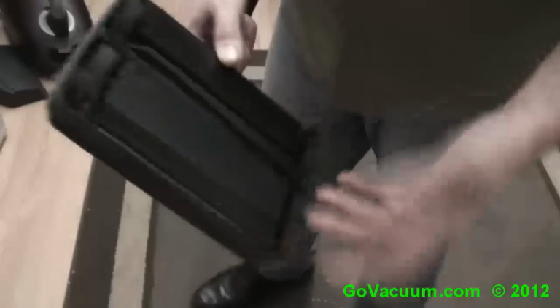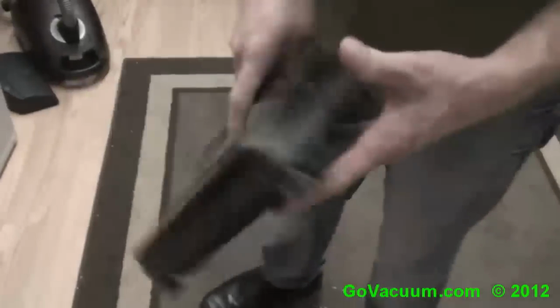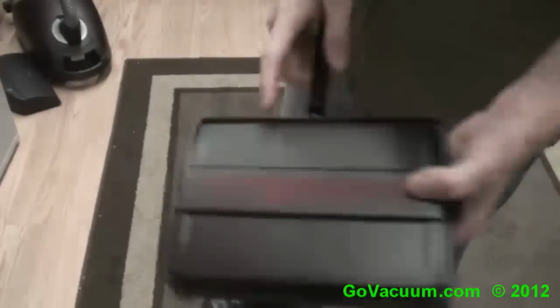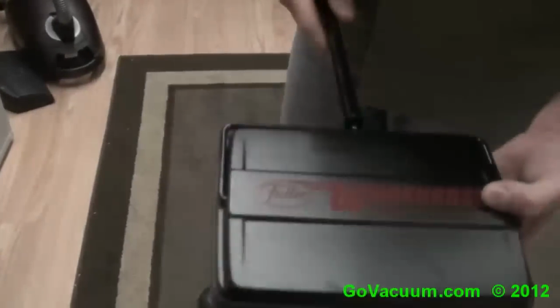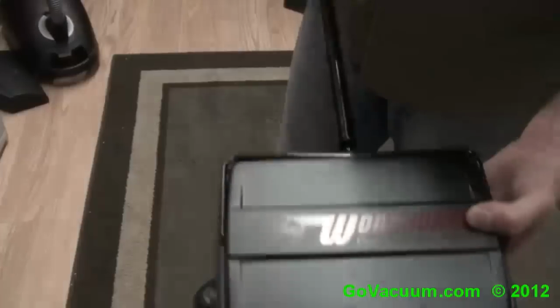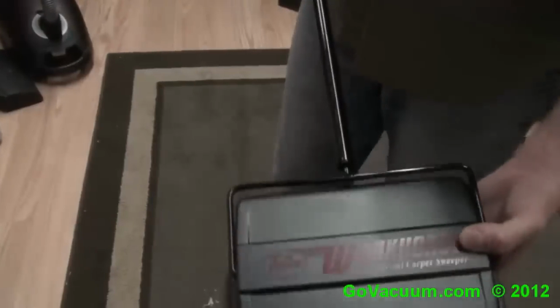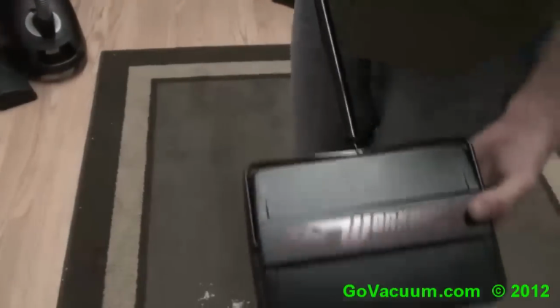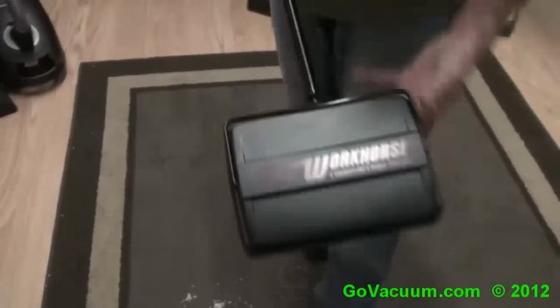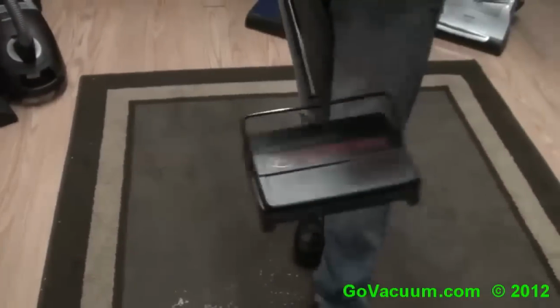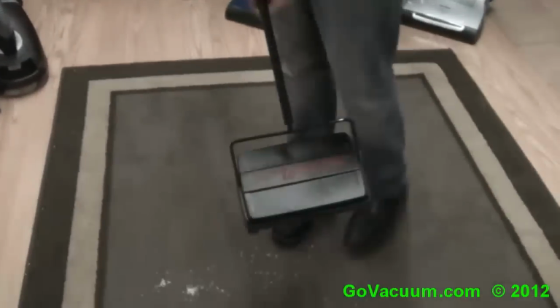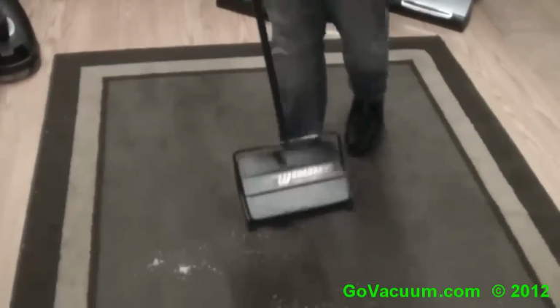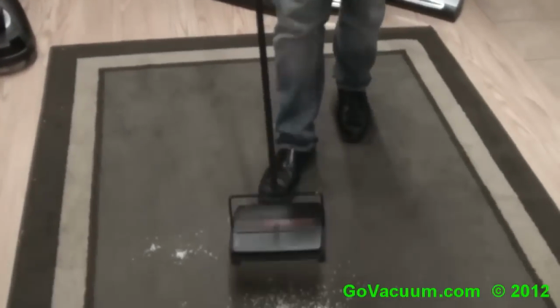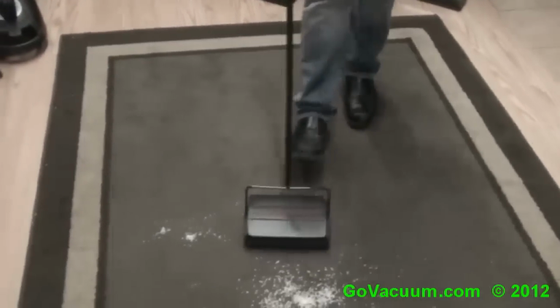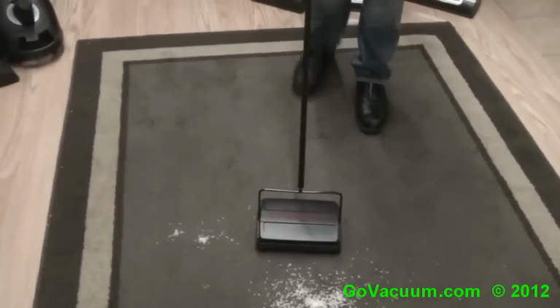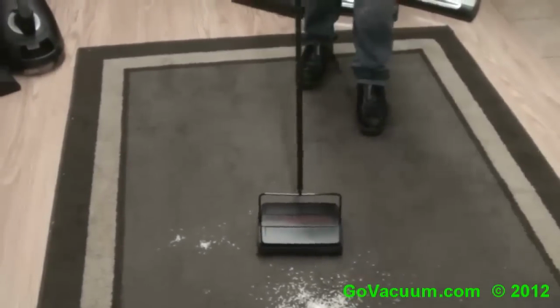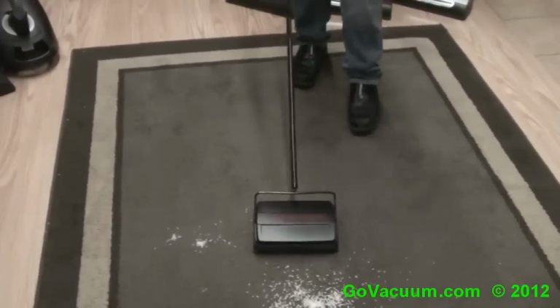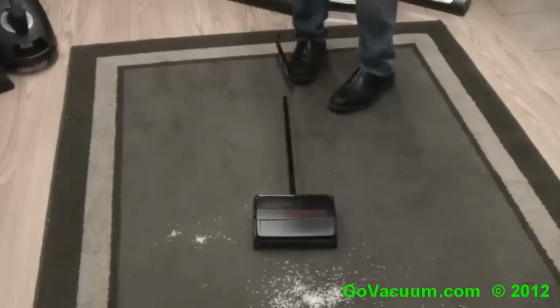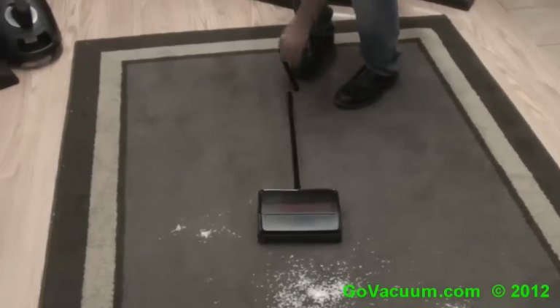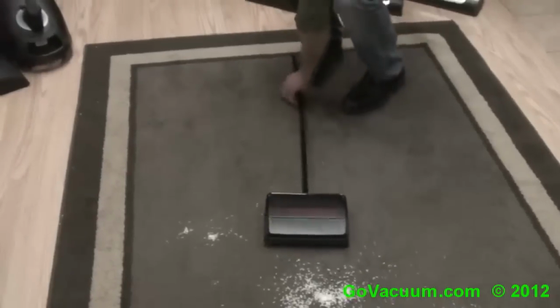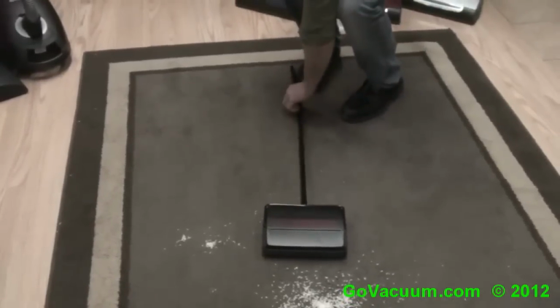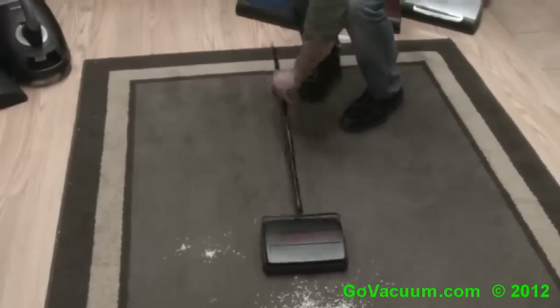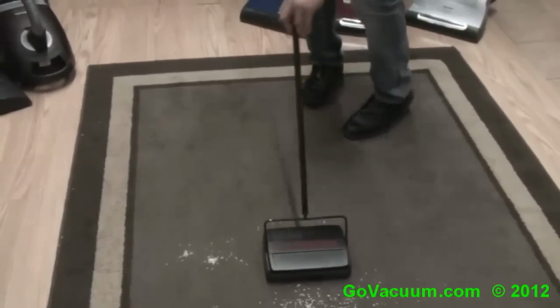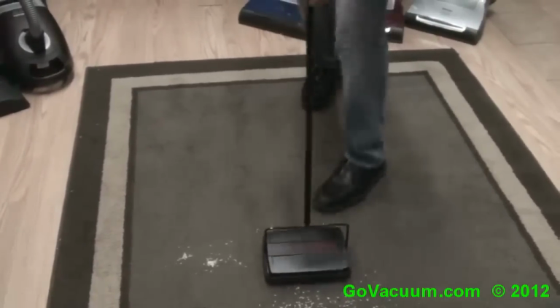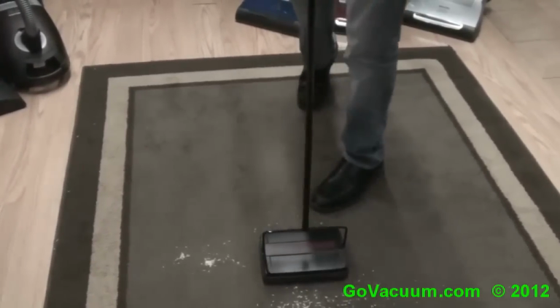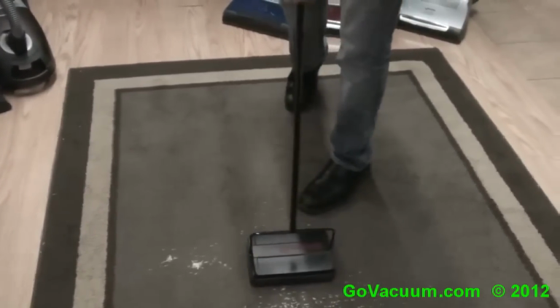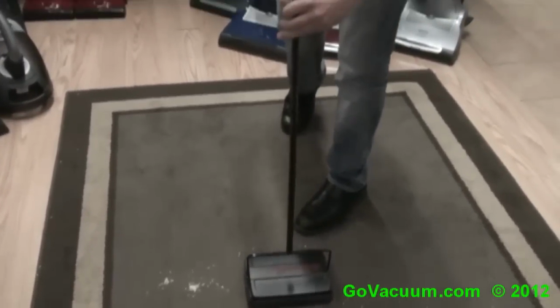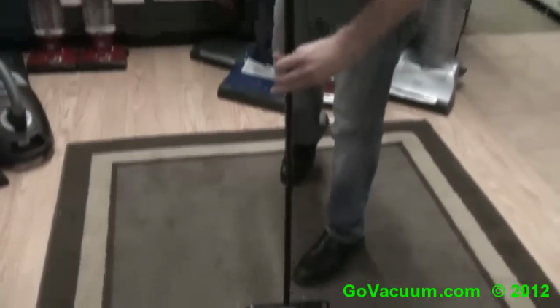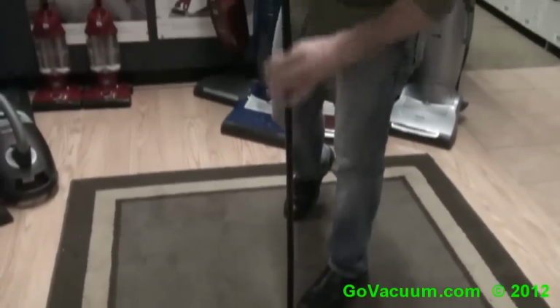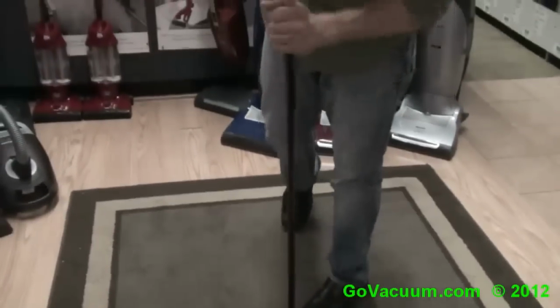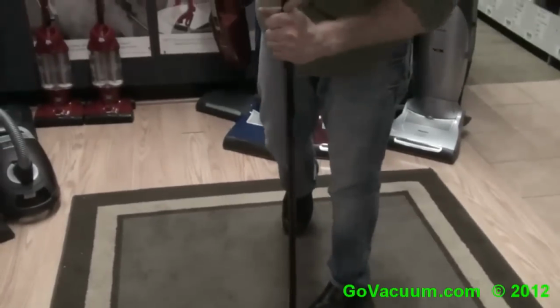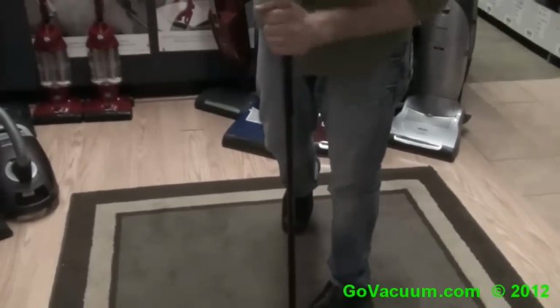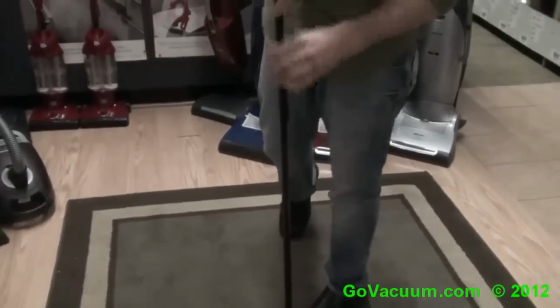Fuller Brush has been around for many years. As you know, they are an American company. This is made overseas in Asia, but to use it you have to attach the handle properly — which is something I didn't do — and it's just kind of a friction fit through there.